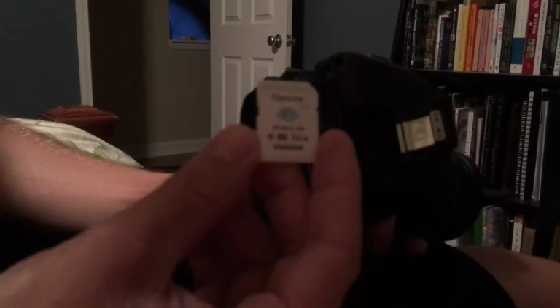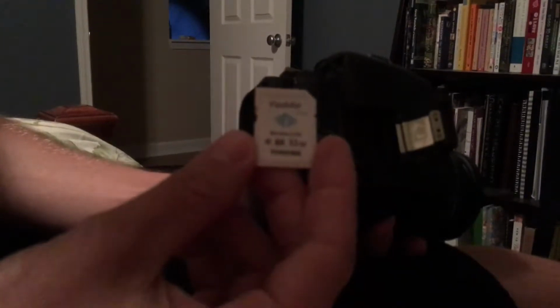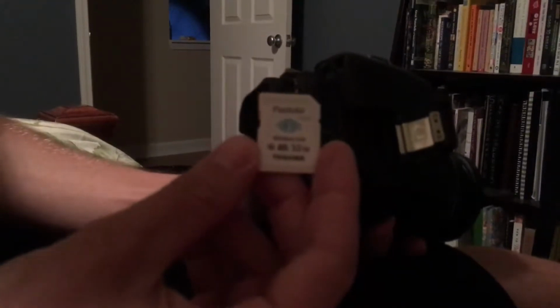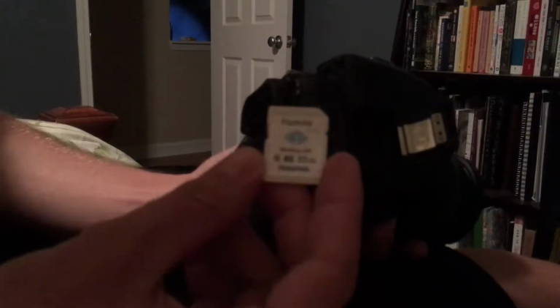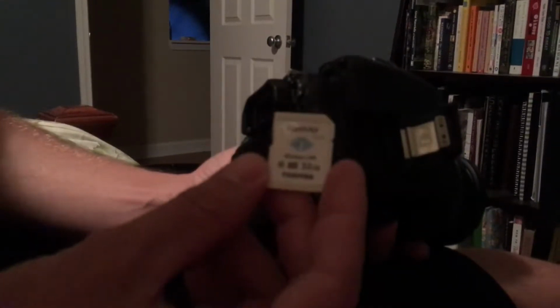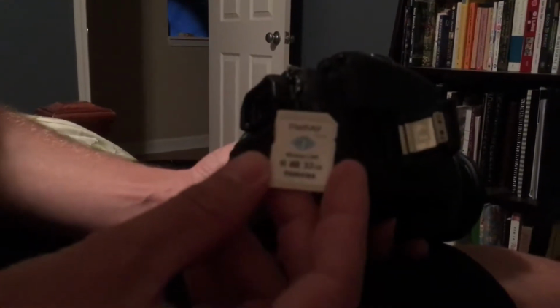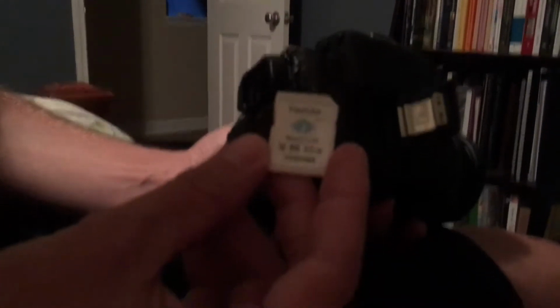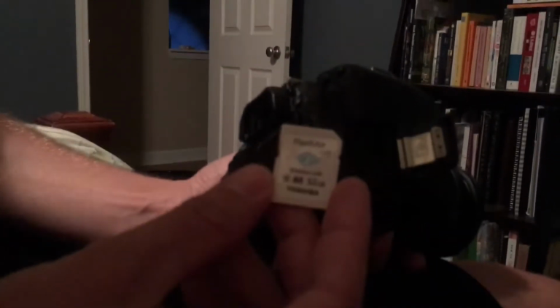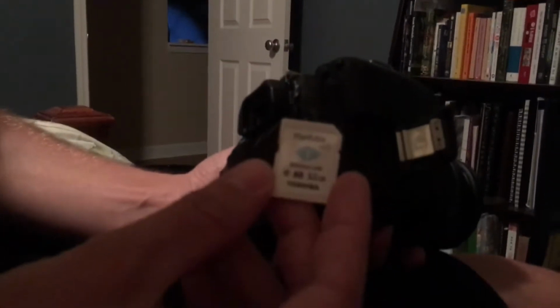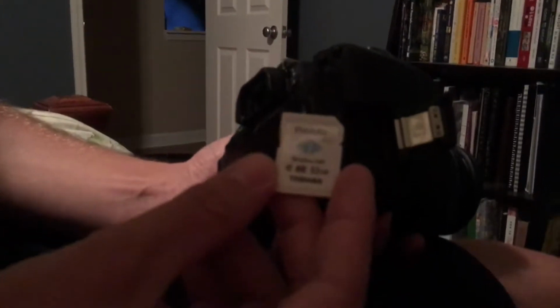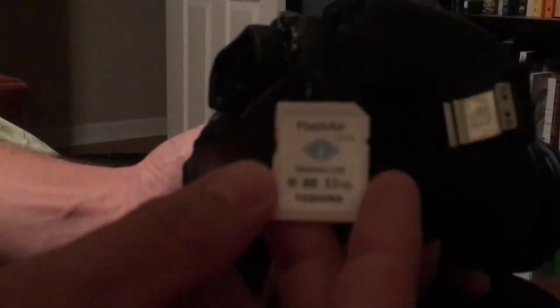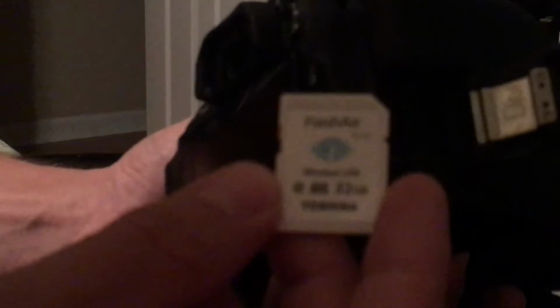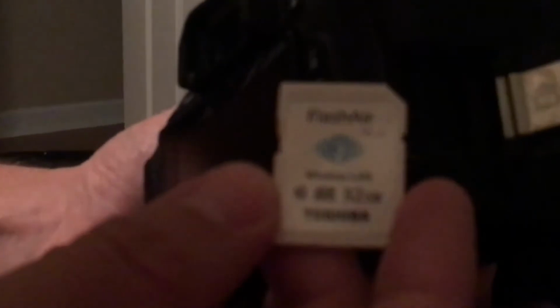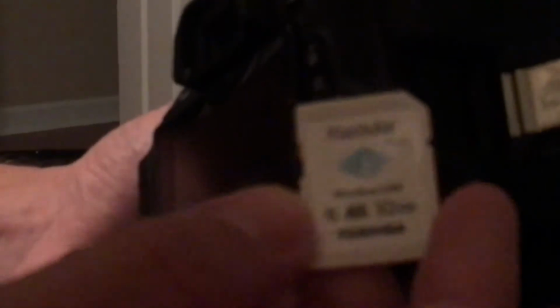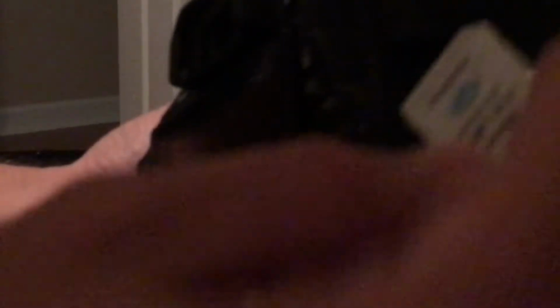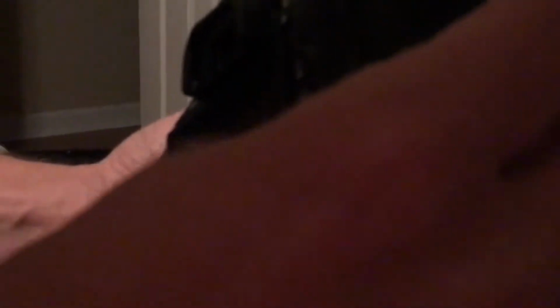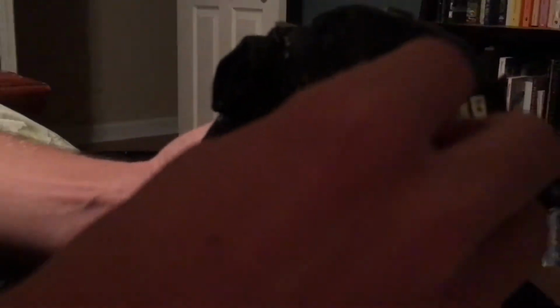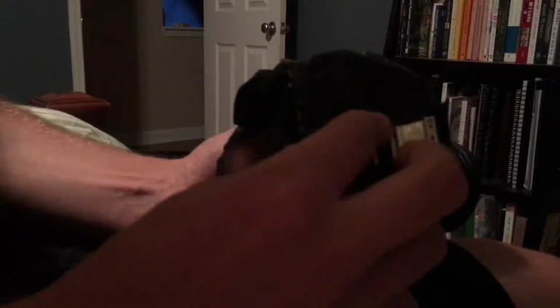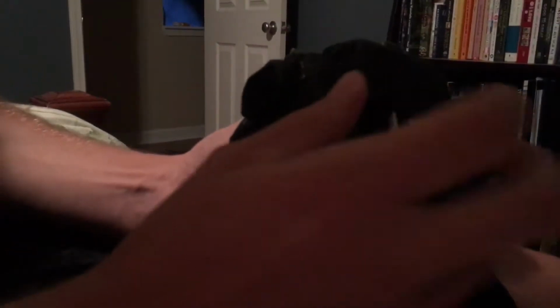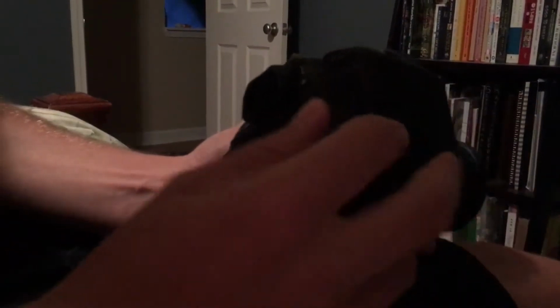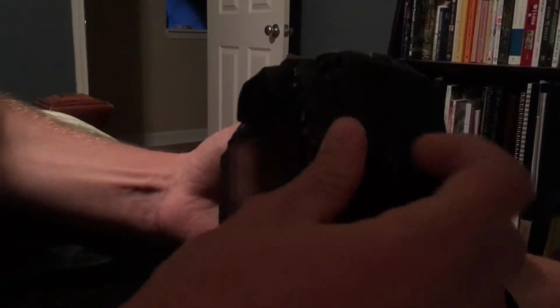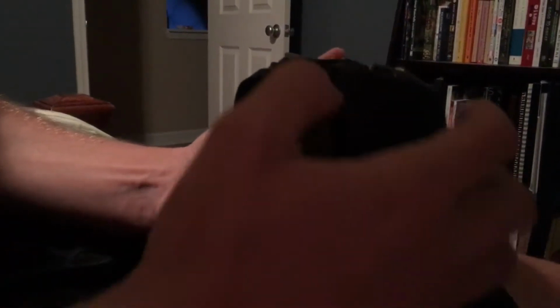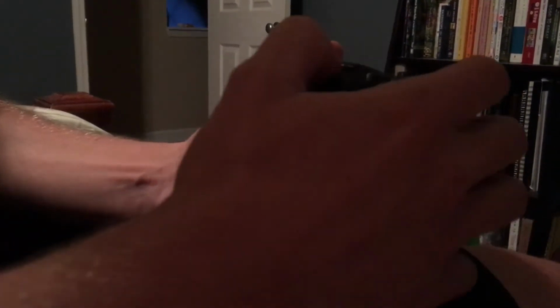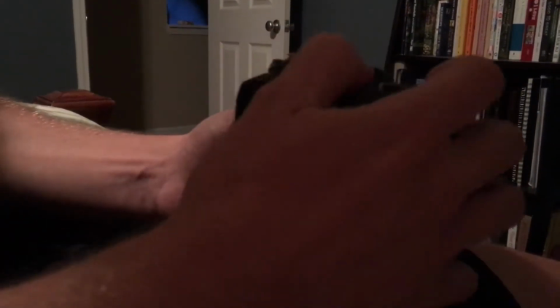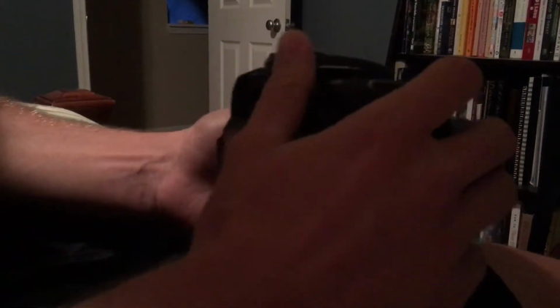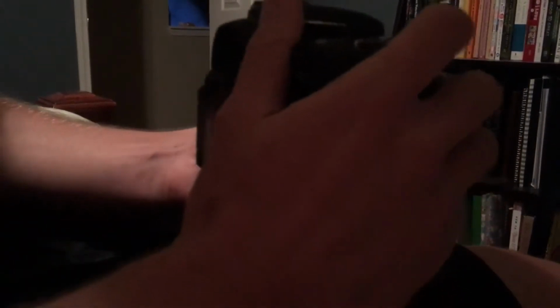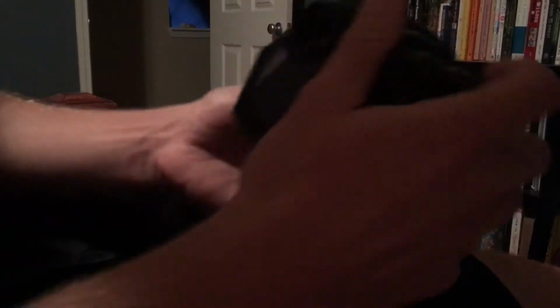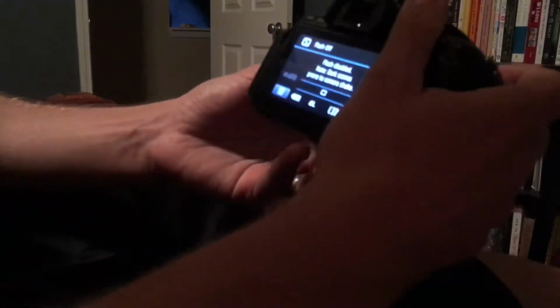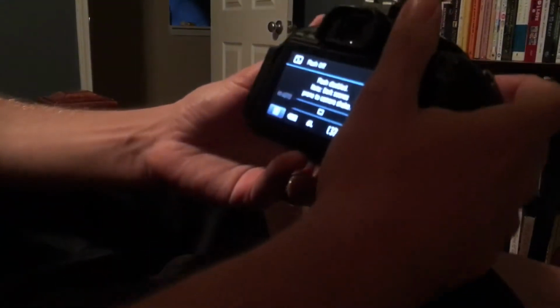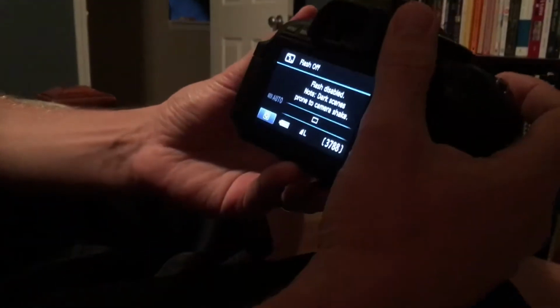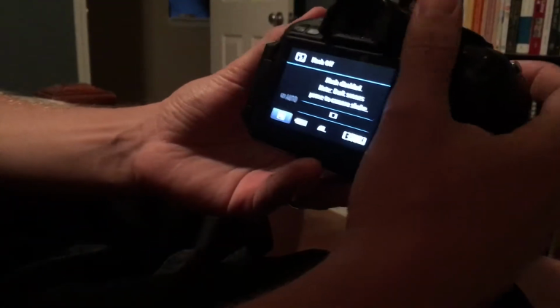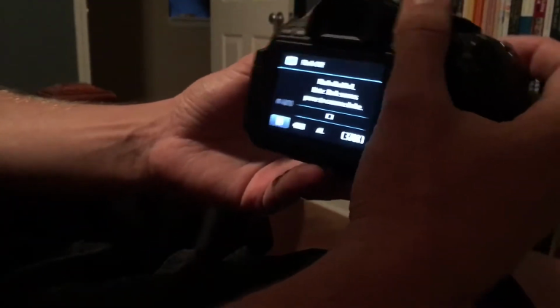This is the Toshiba Flash Air memory card and today I'm going to show you how it will take photos from a DSLR. You can easily get them into Google Photos without using a laptop.